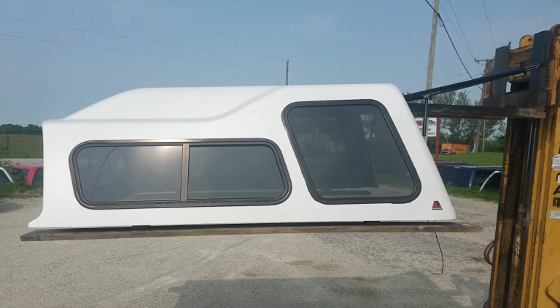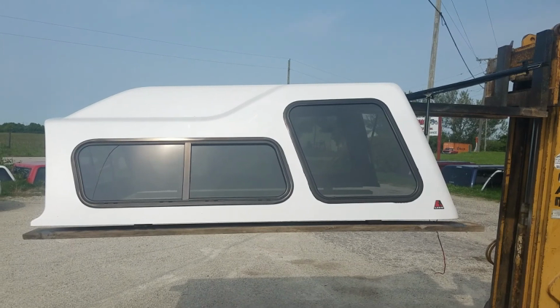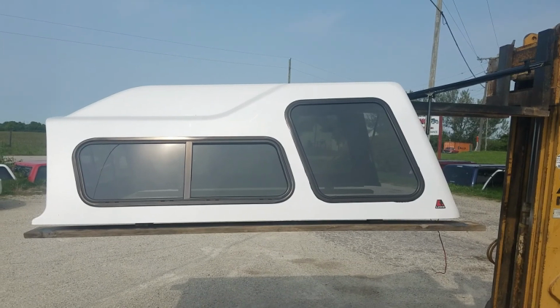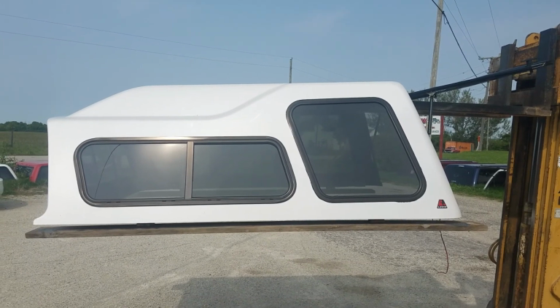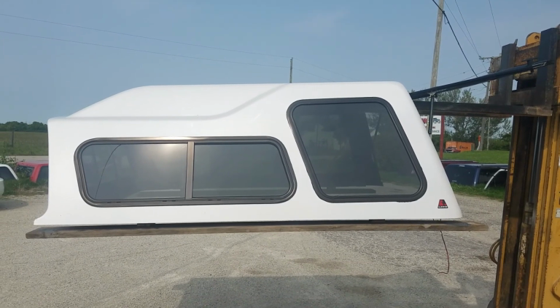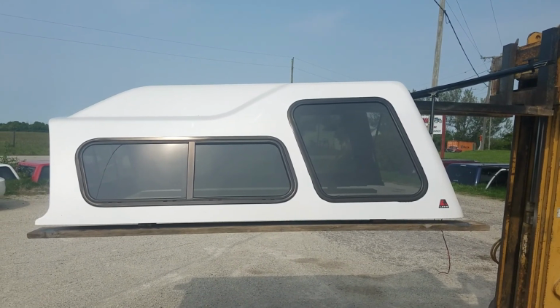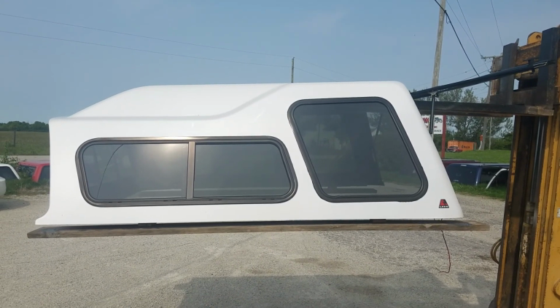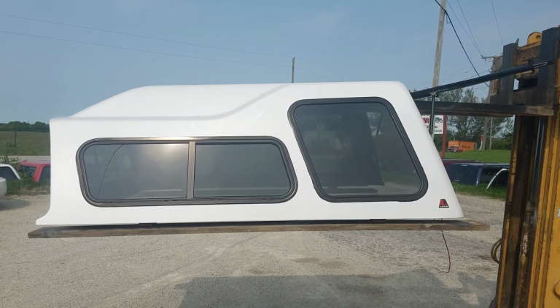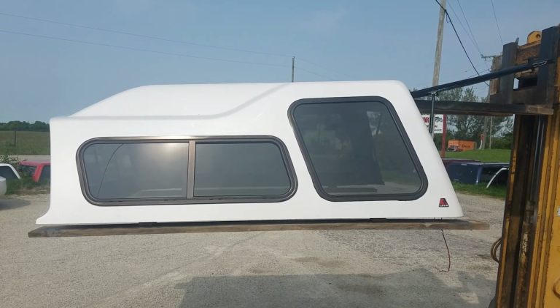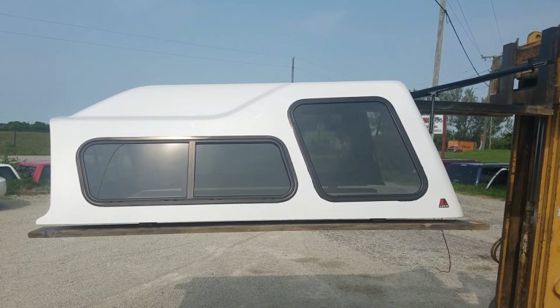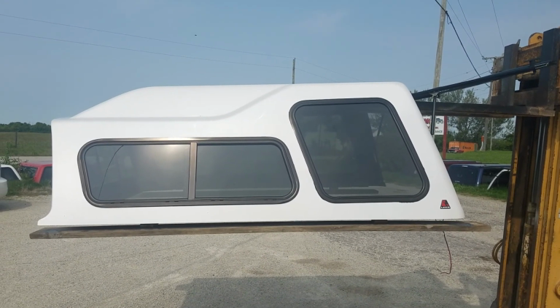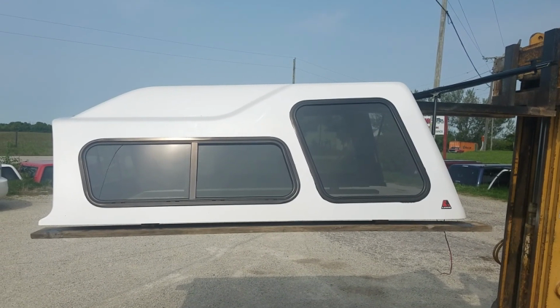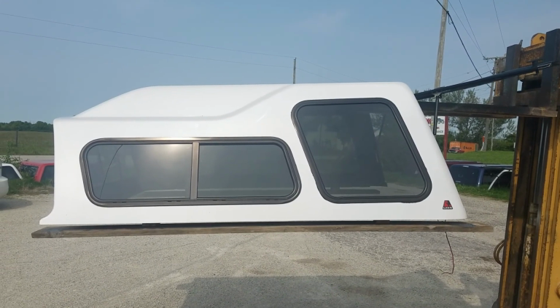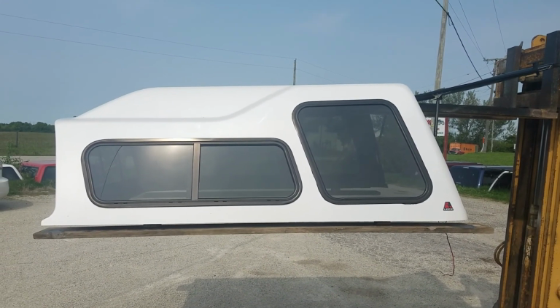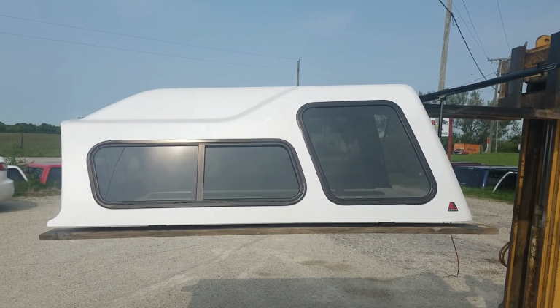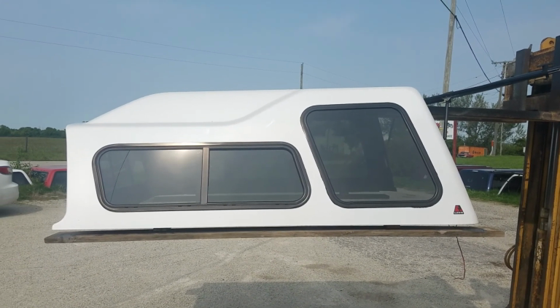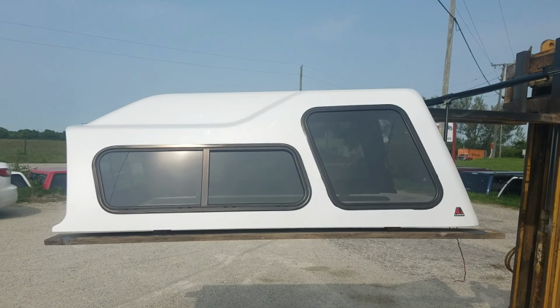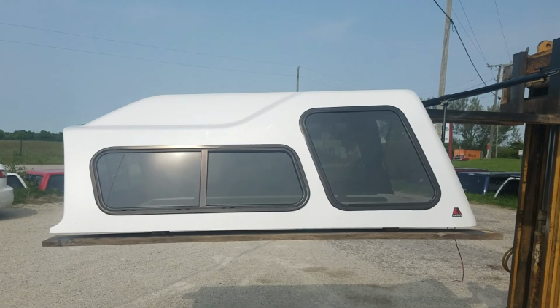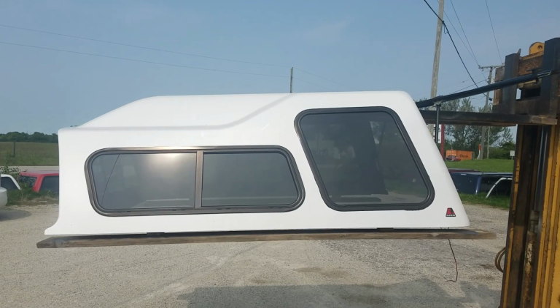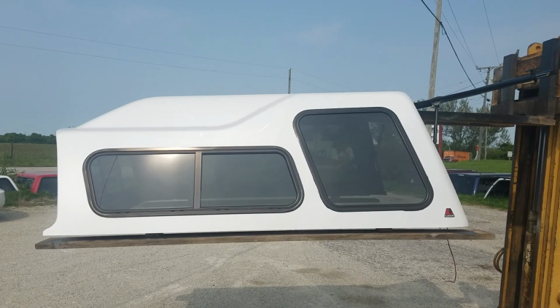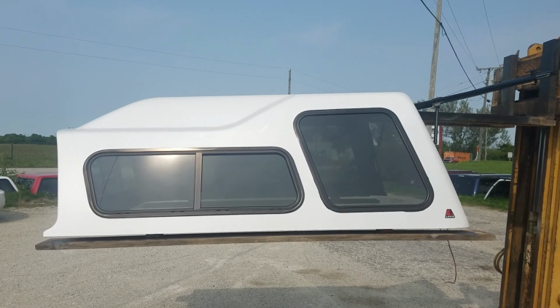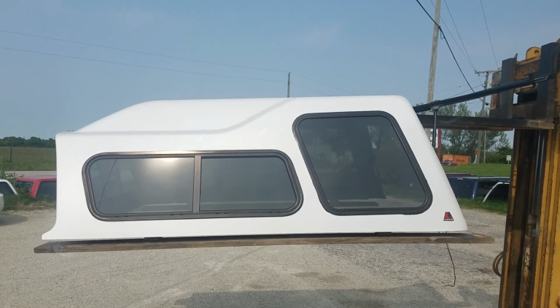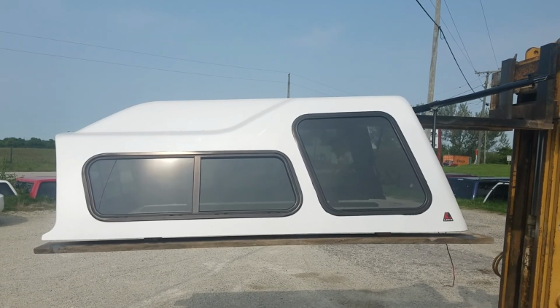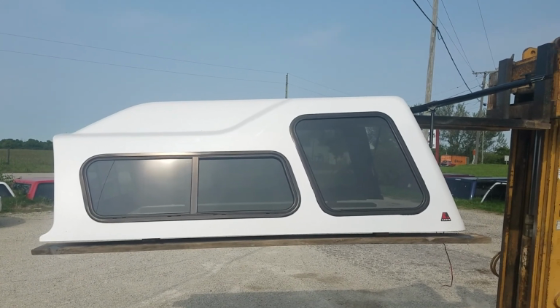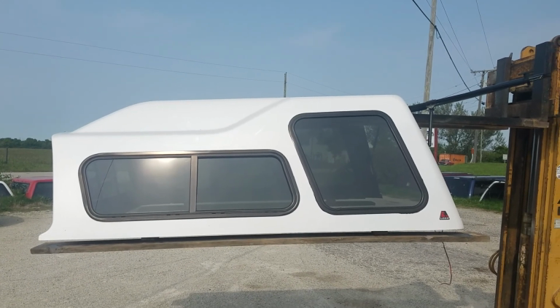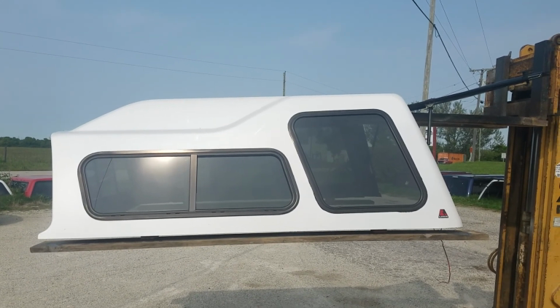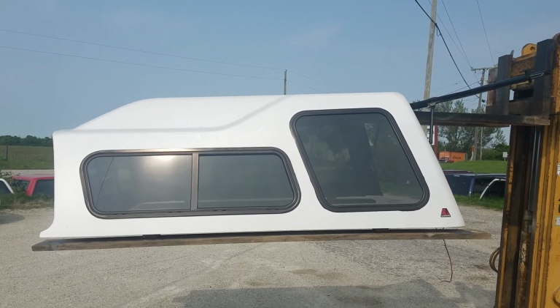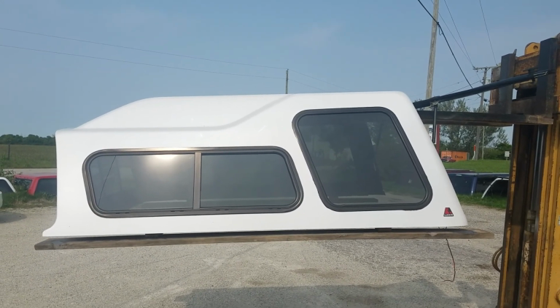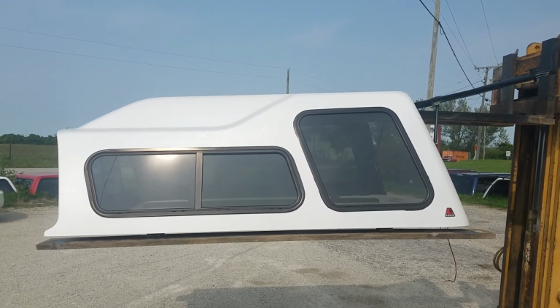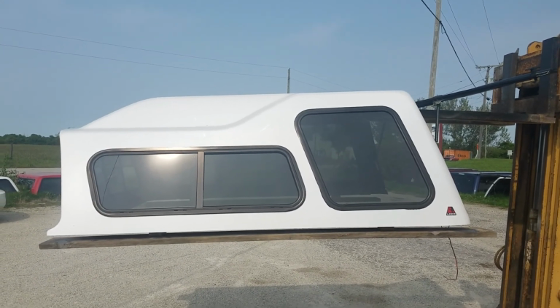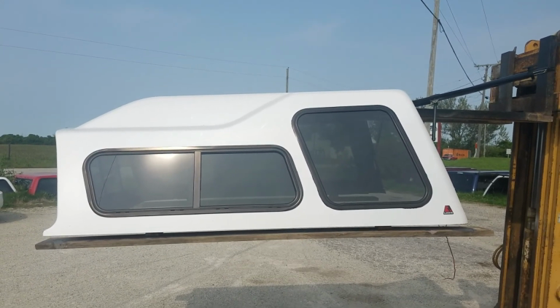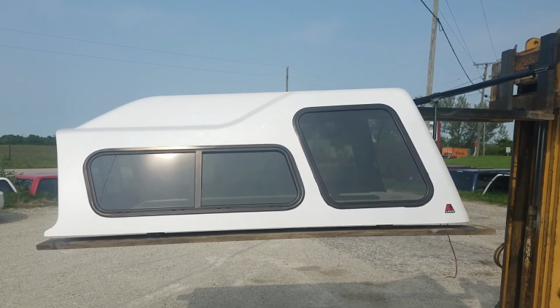I got a high-rise fiberglass top. It's a Lear 122 series. It fits the 09-14 F-150. It's a six and a half foot bed.